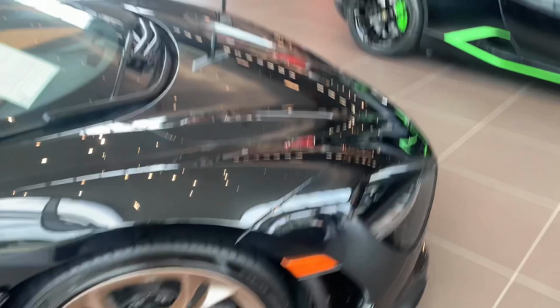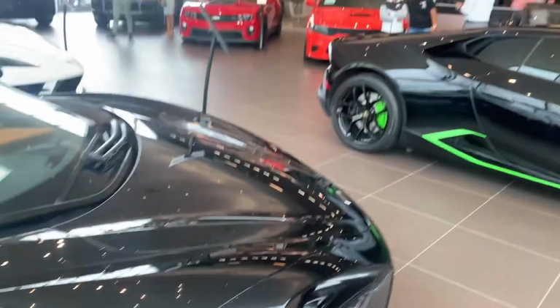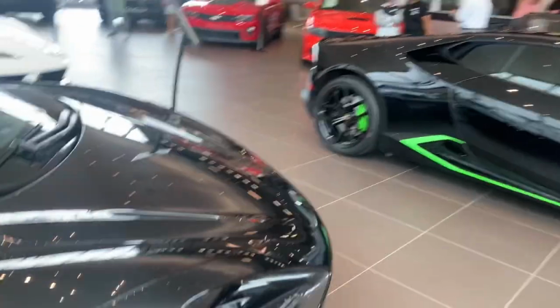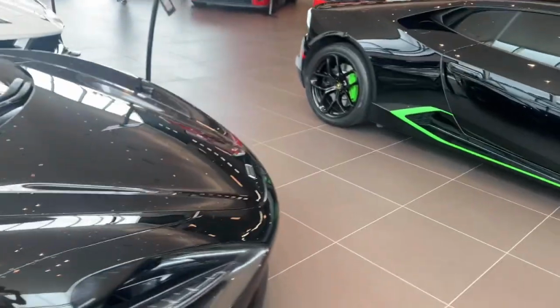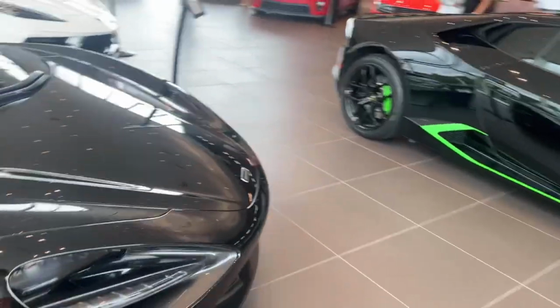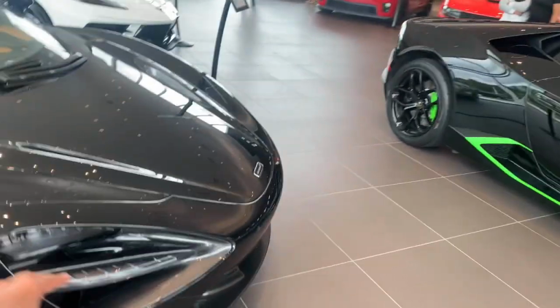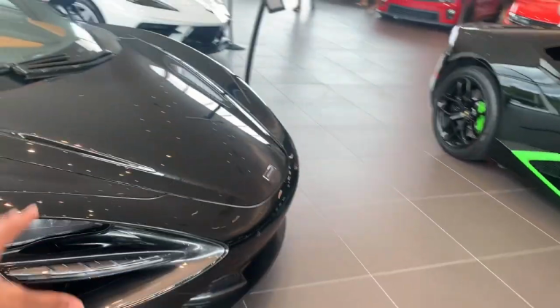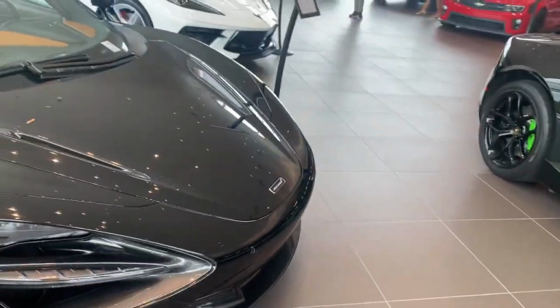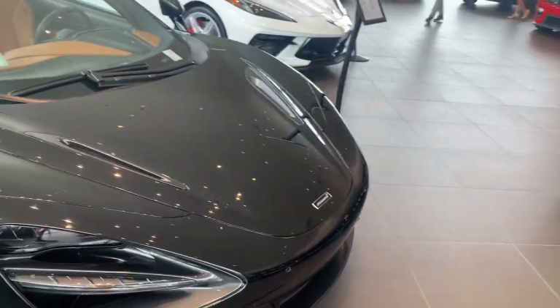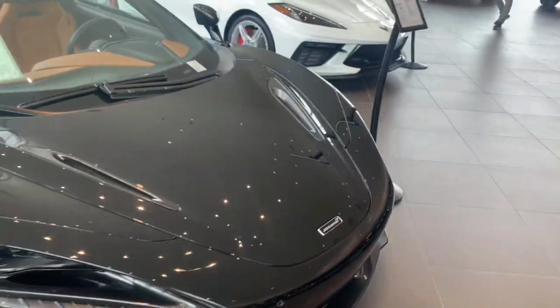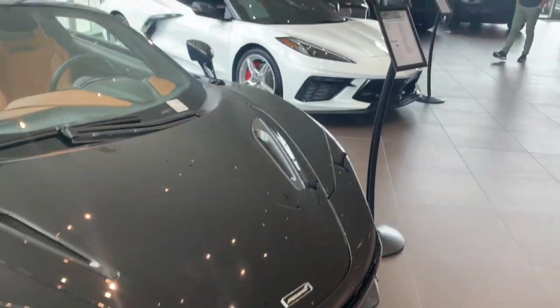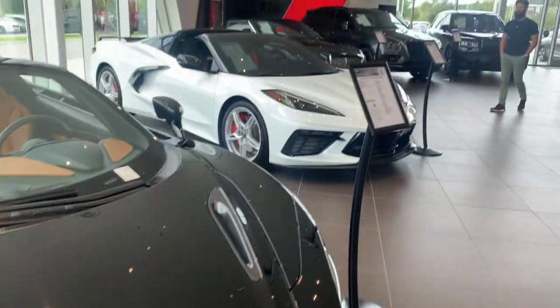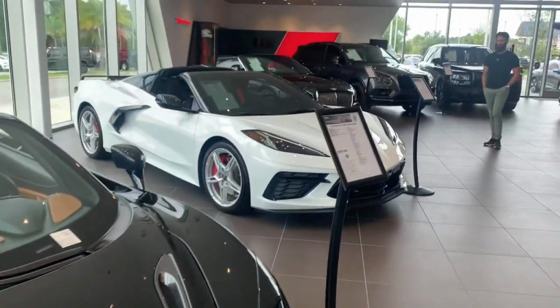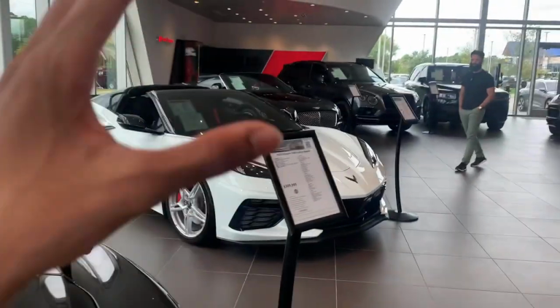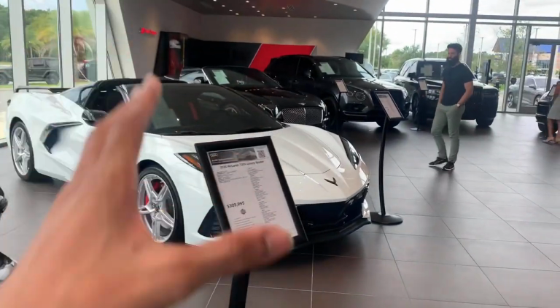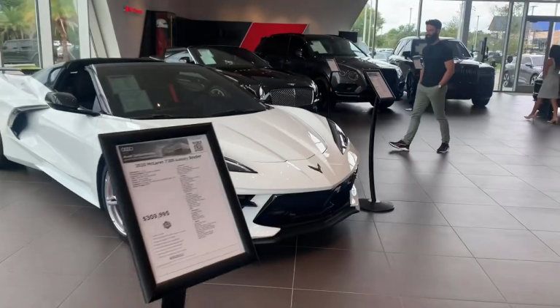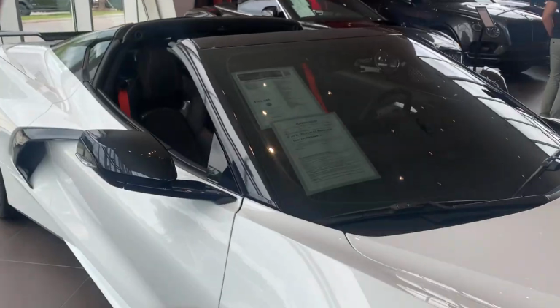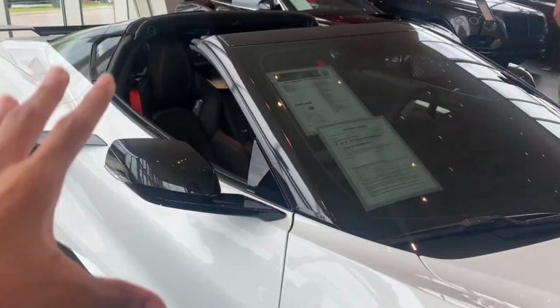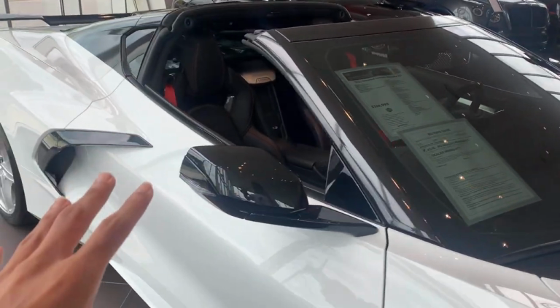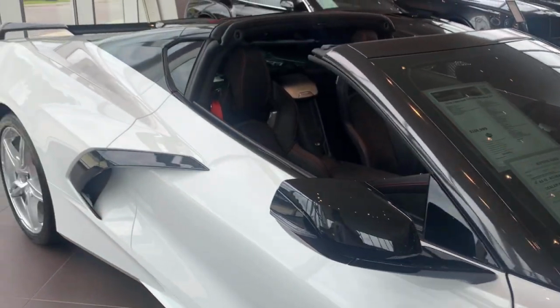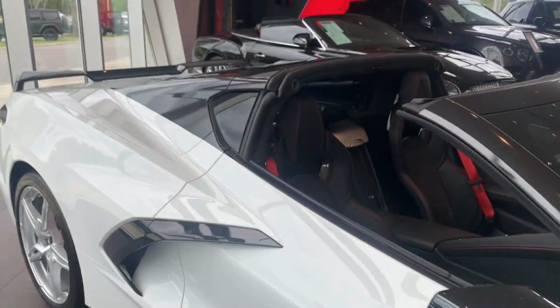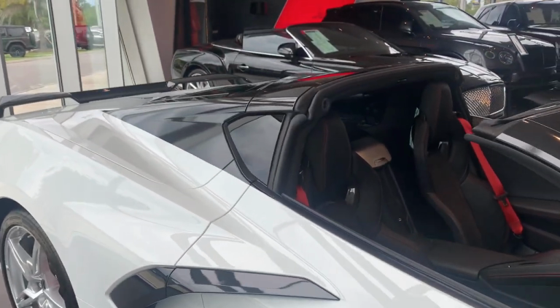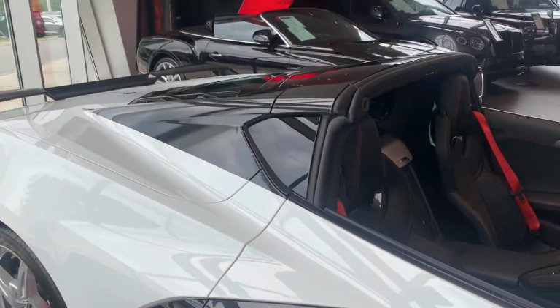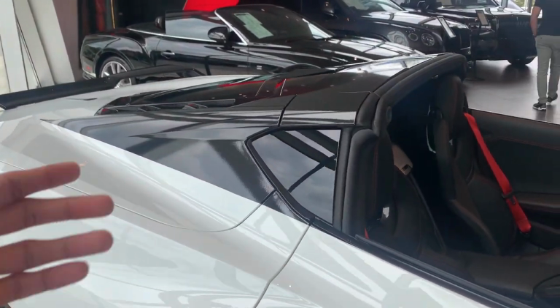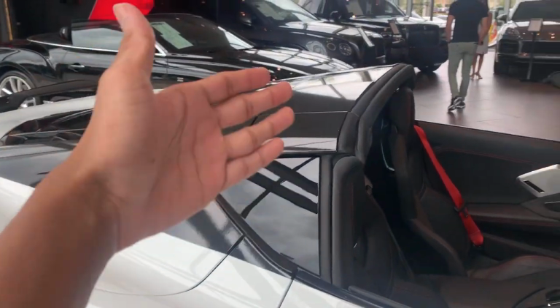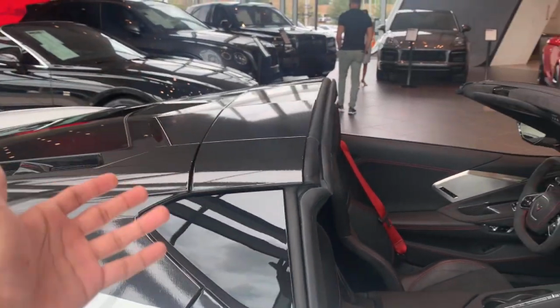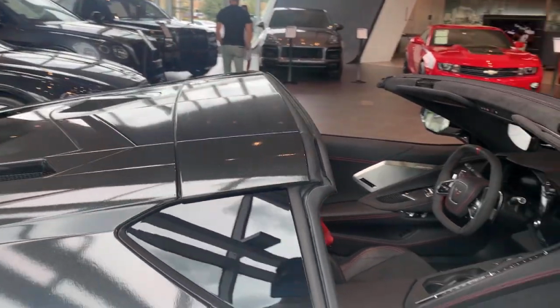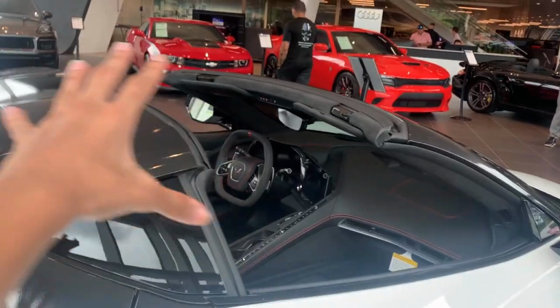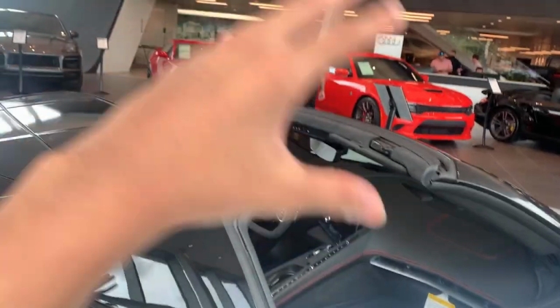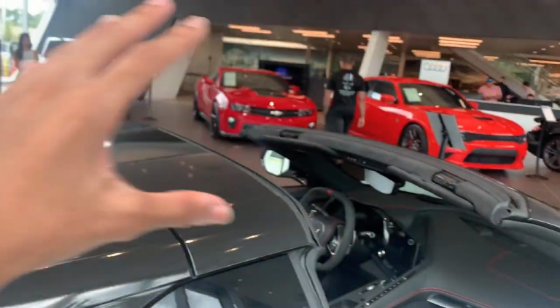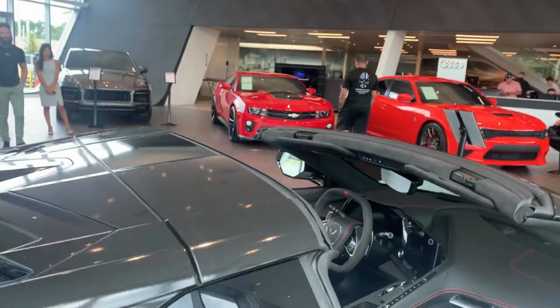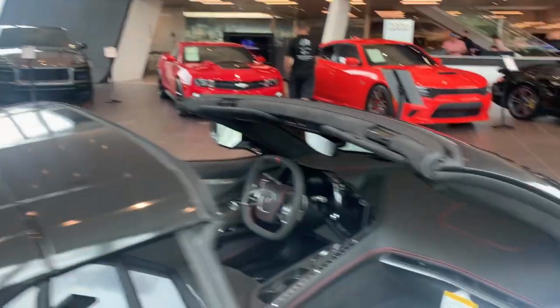Look at those bronze wheels — they look so good — and the headlights are just so mean looking. Over here we have a C8 convertible. This one is not an automatic convertible, but it is still a drop top — you just have to take the top off manually.